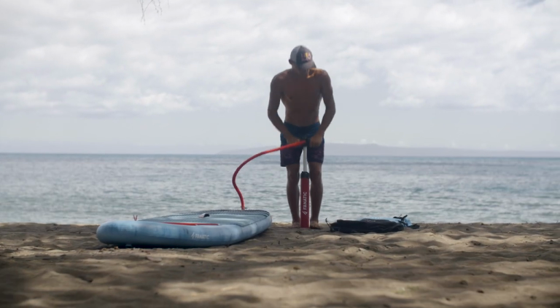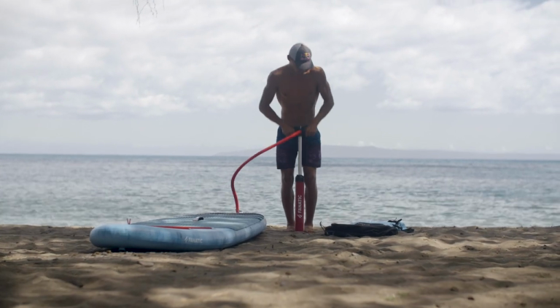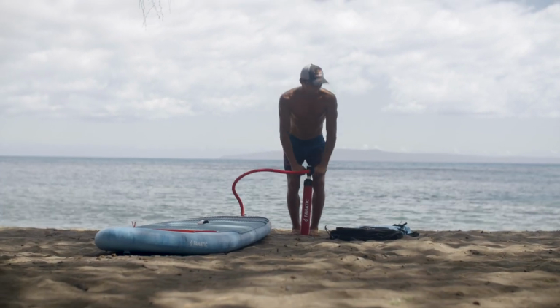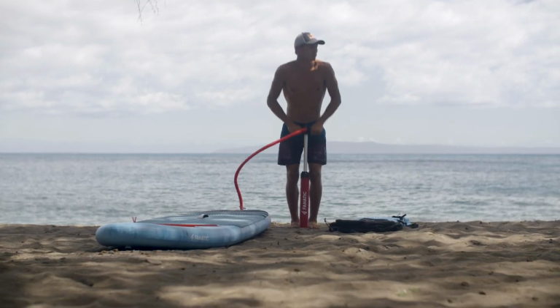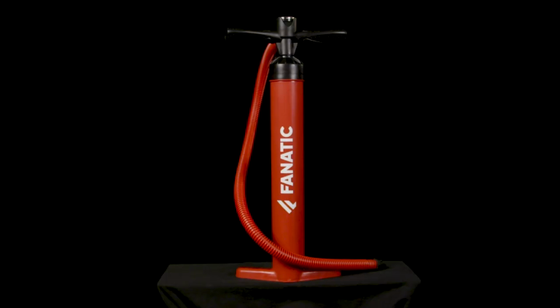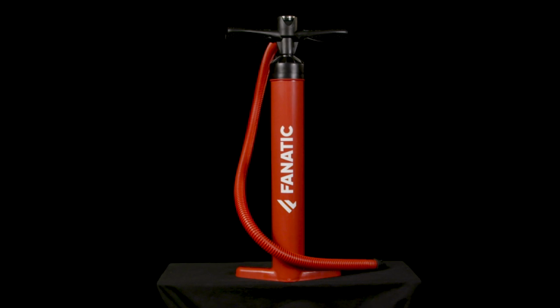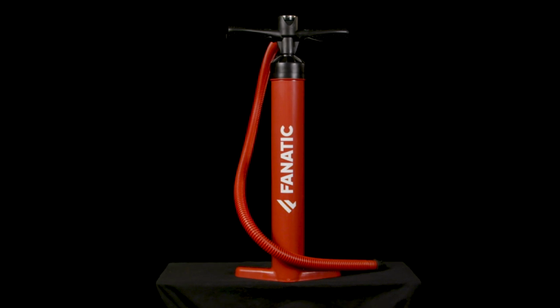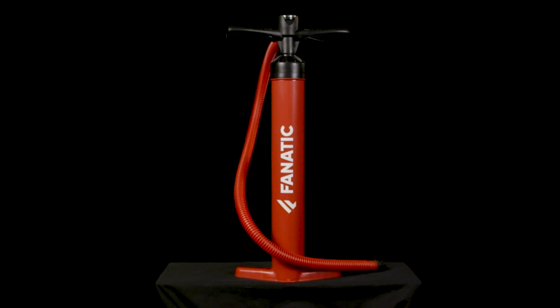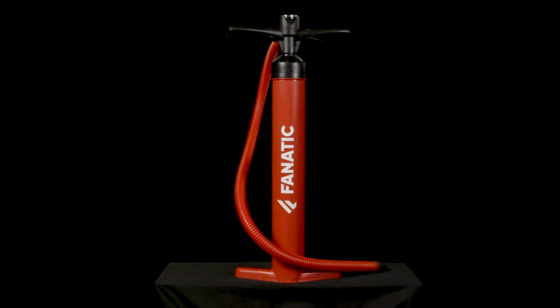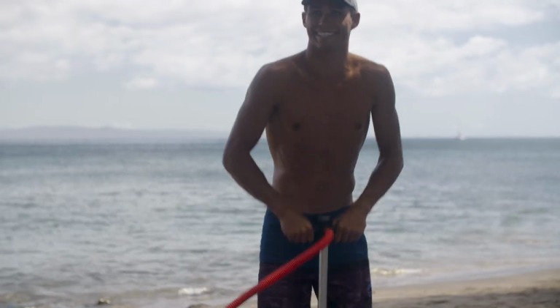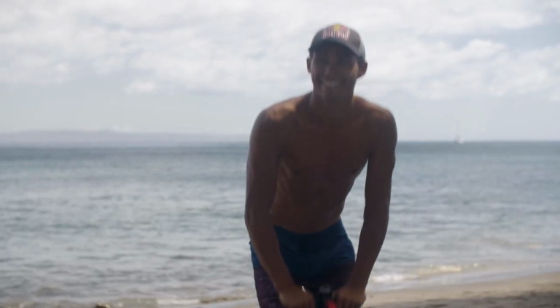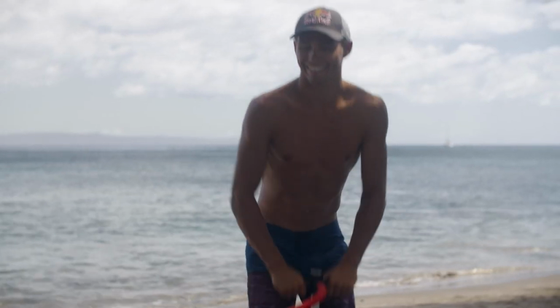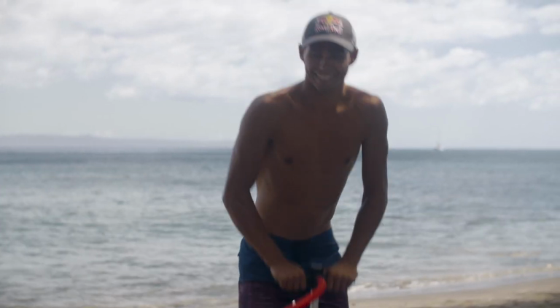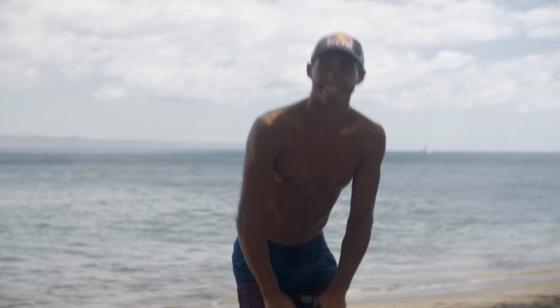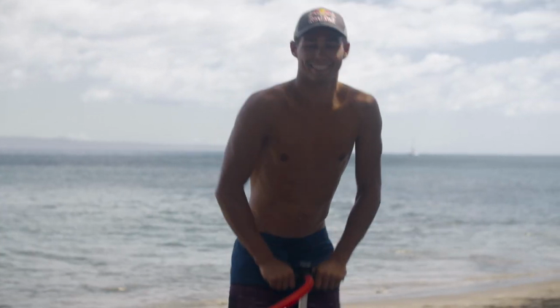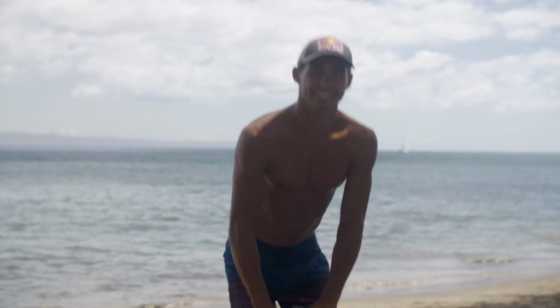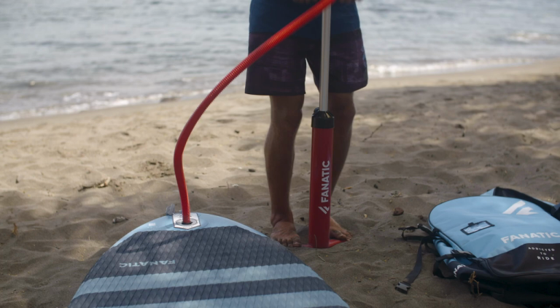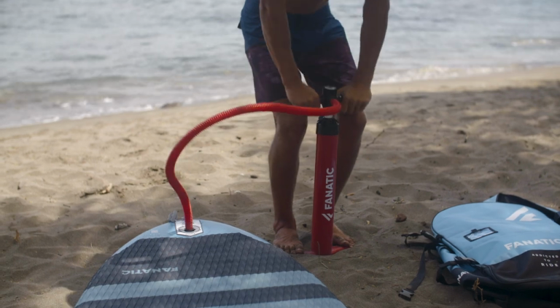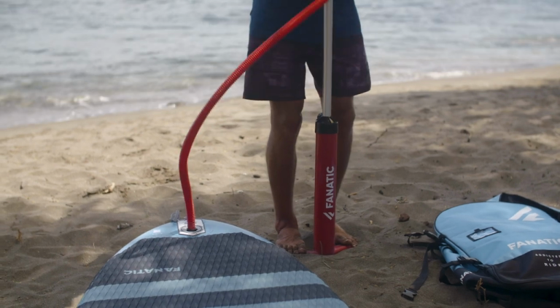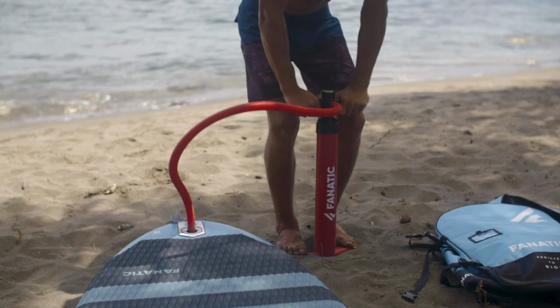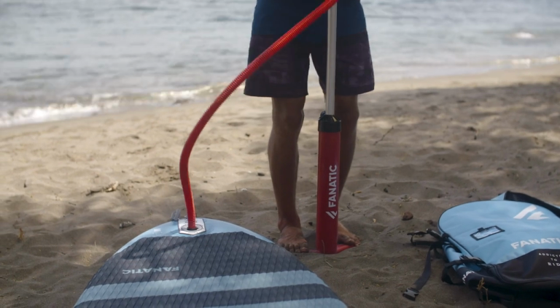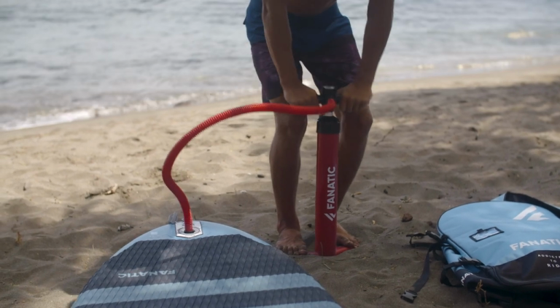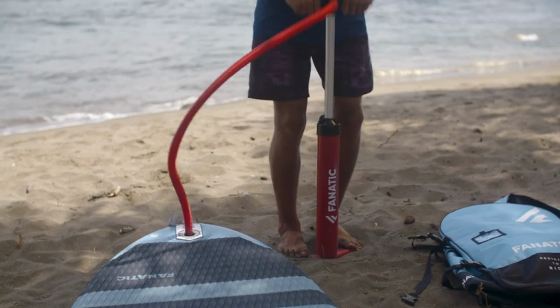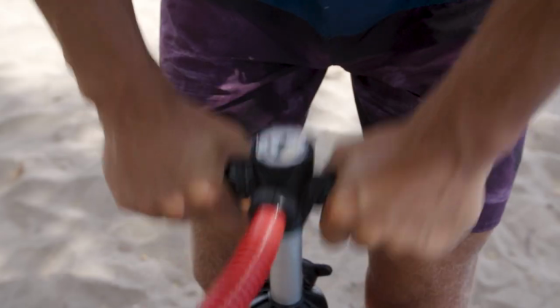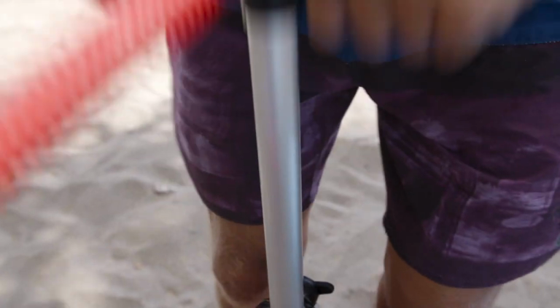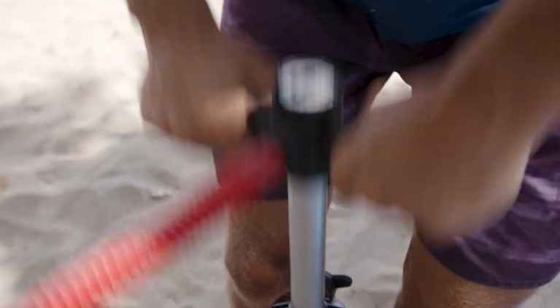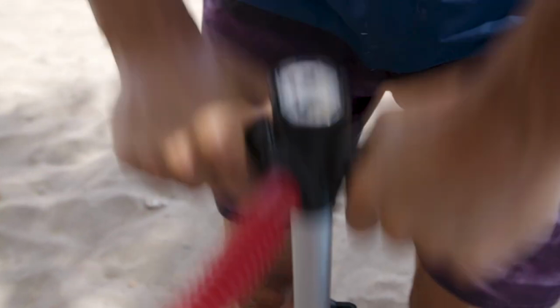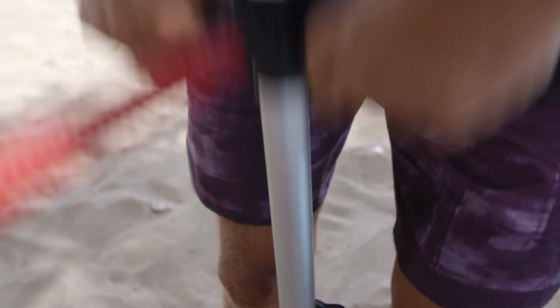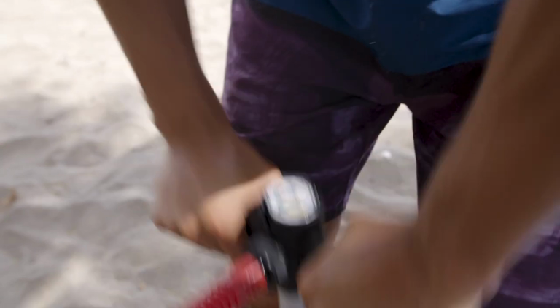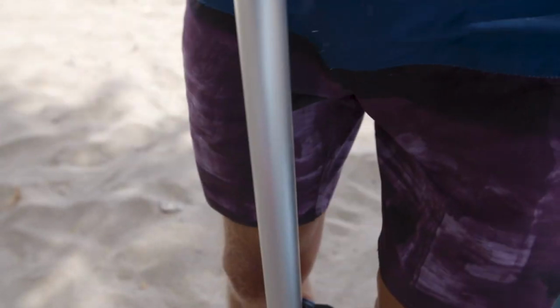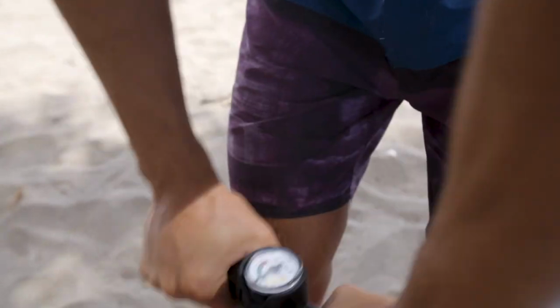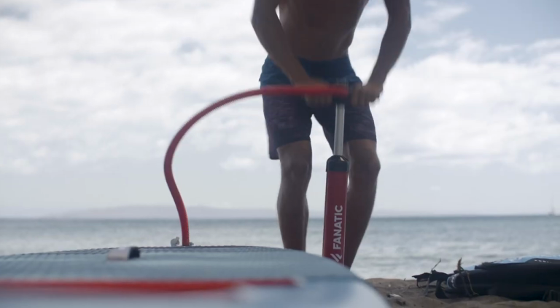The Fnatic Power Pump HP2 gets delivered with your board and makes setup of your inflatable fast and straightforward. Start with double stroke to fill up your board with air quickly, then switch to single stroke action to reach the recommended 15 PSI with ease.